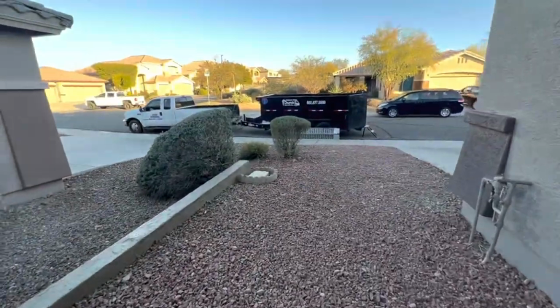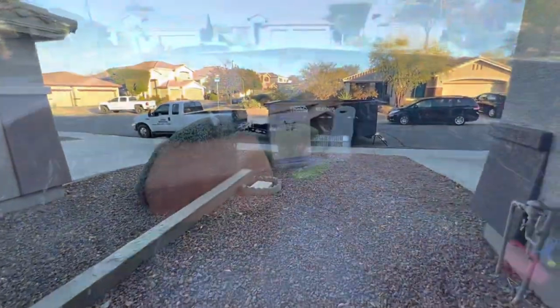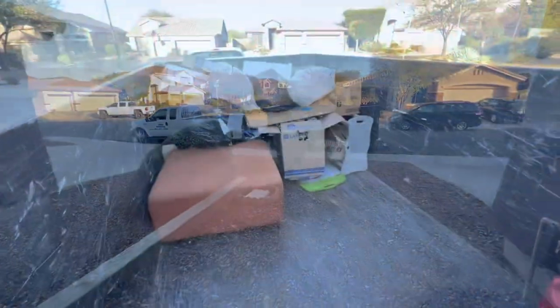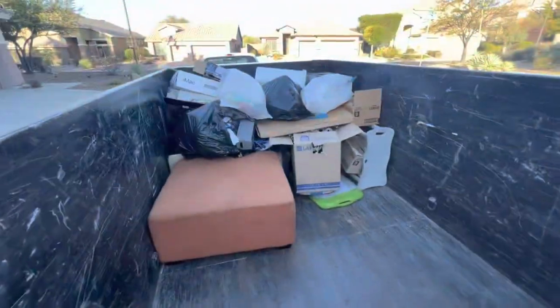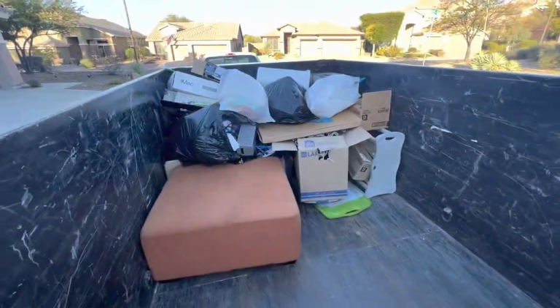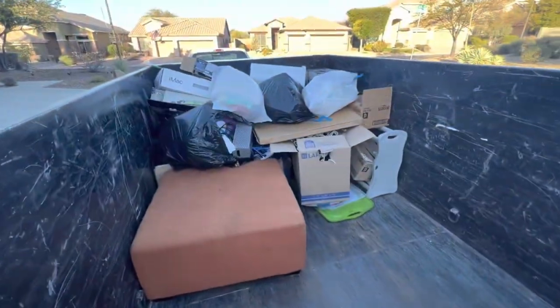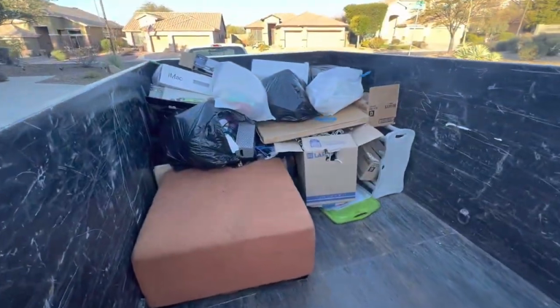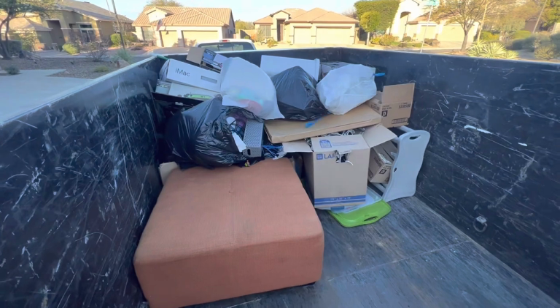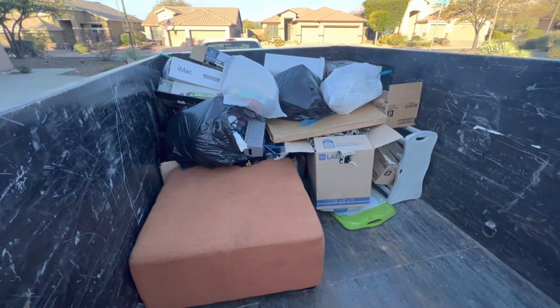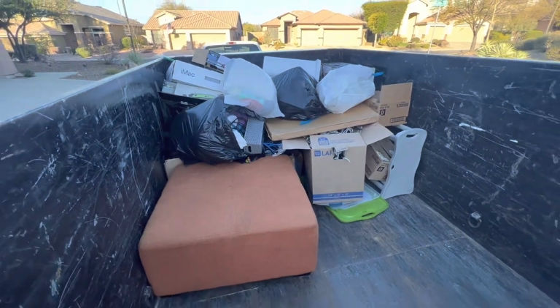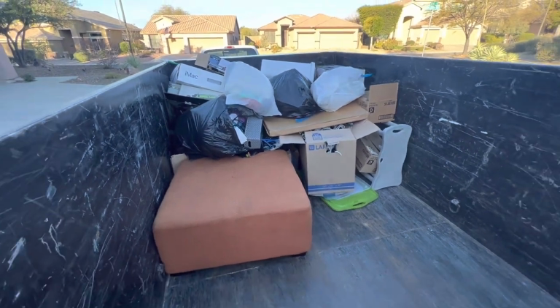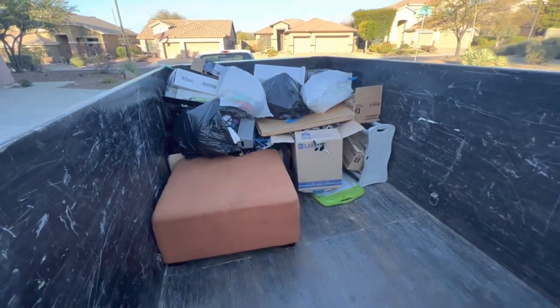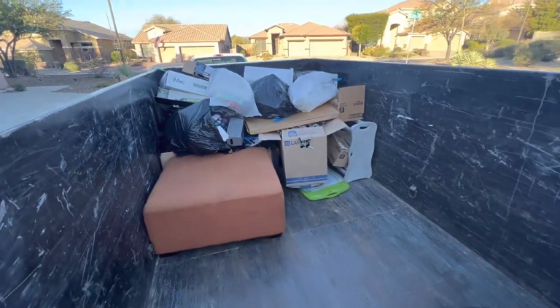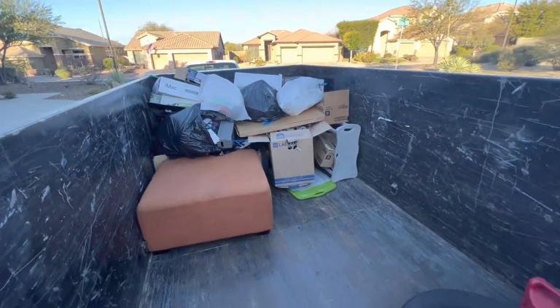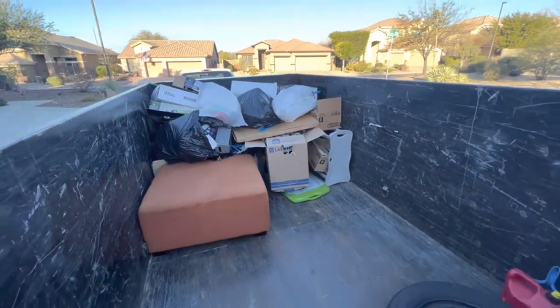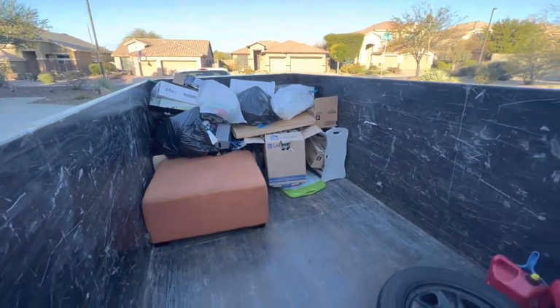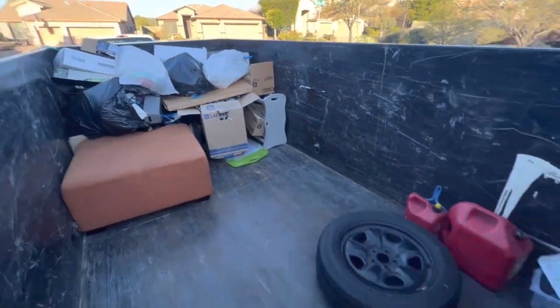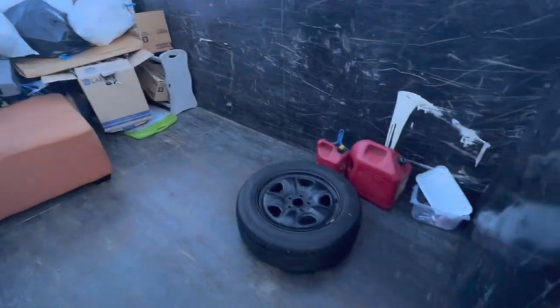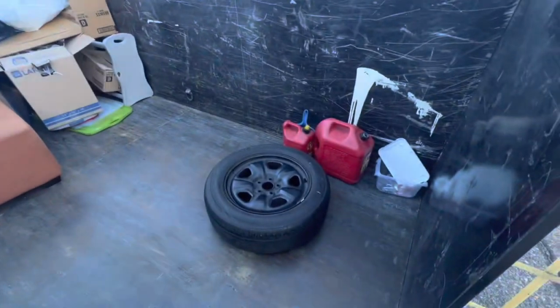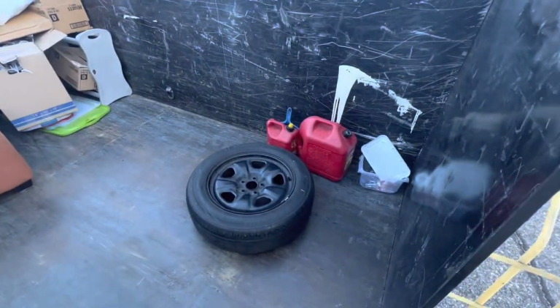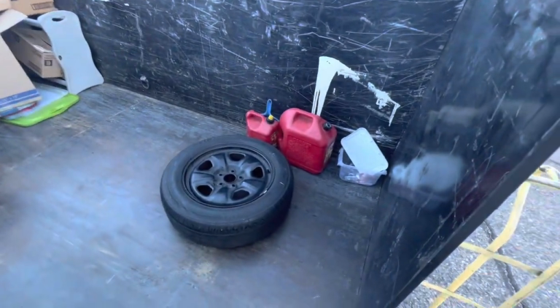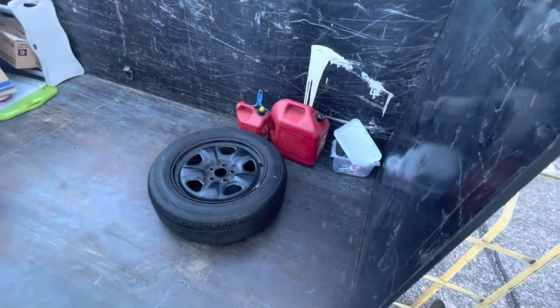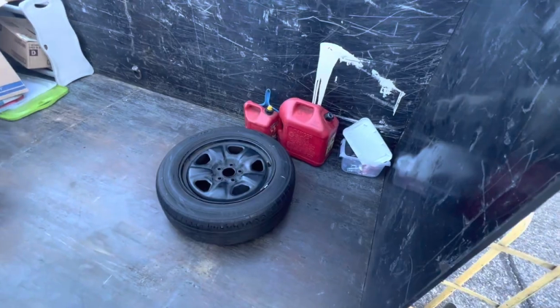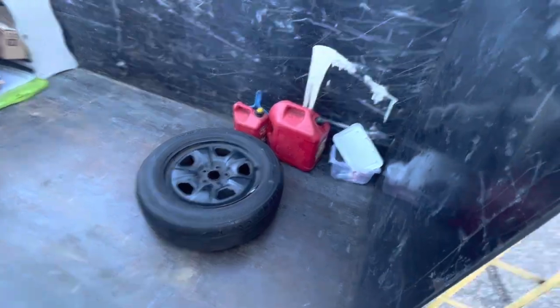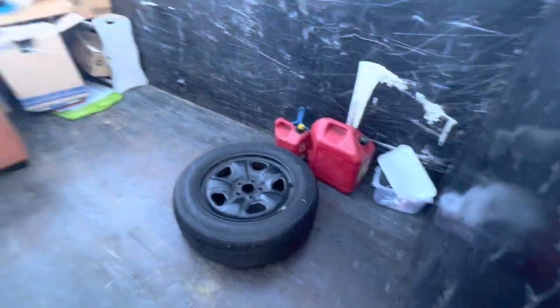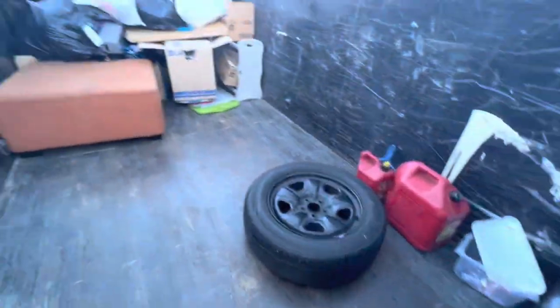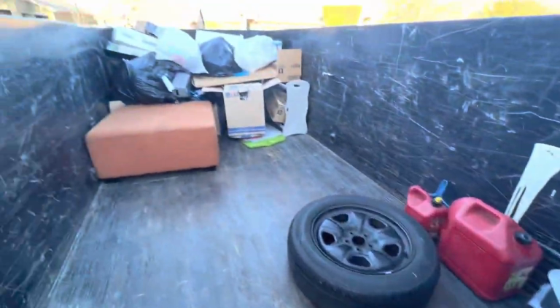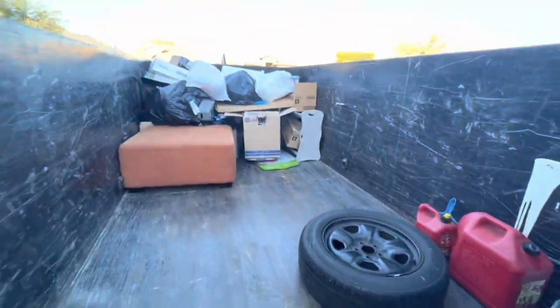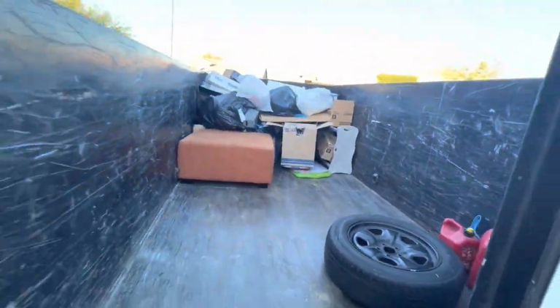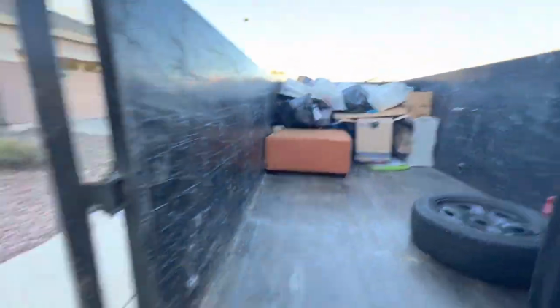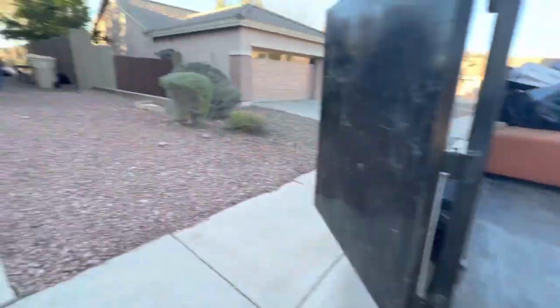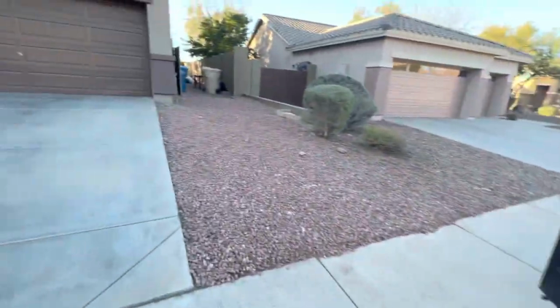It's gonna make it happen. Got the front portion of the trailer full, ended up getting quite a few more items out of the garage. A few things over here need to be disposed of separately. Just a little update here.